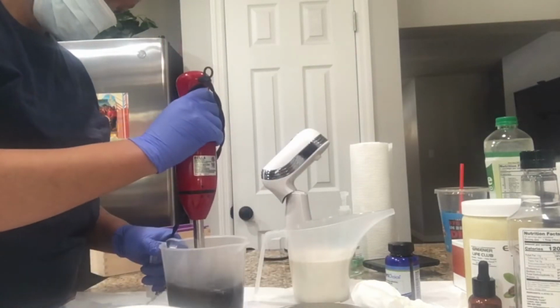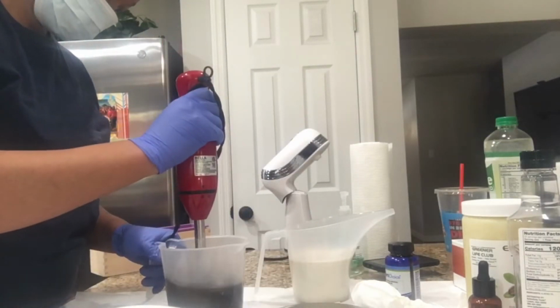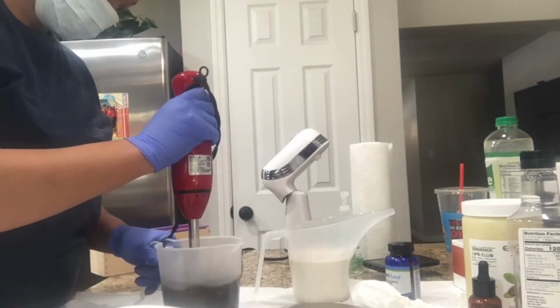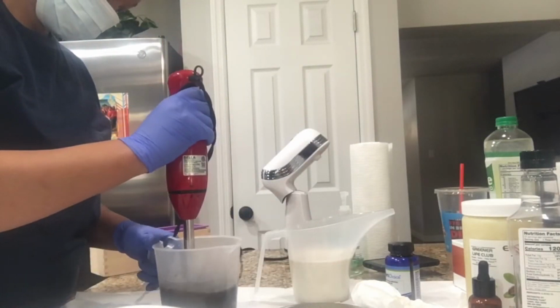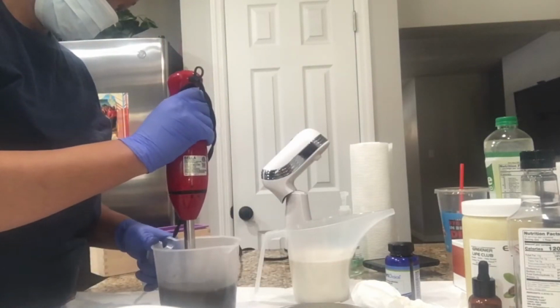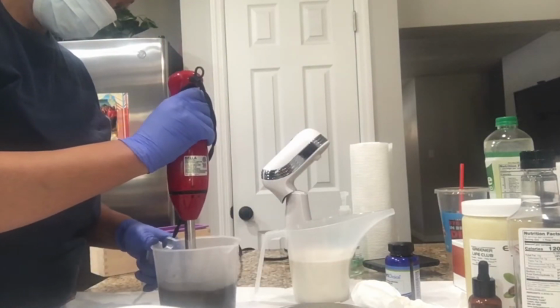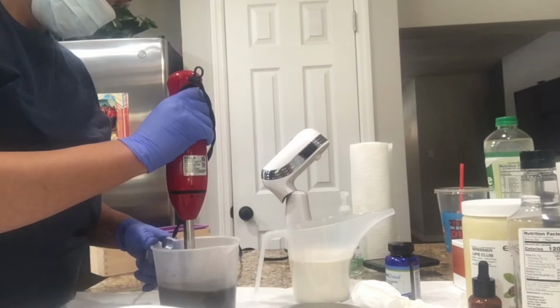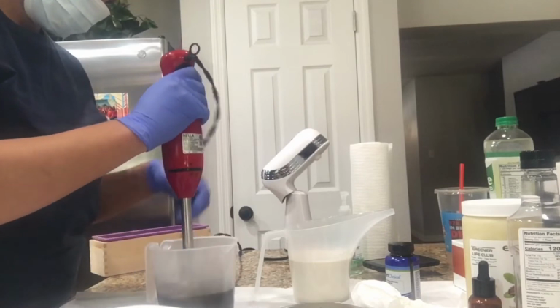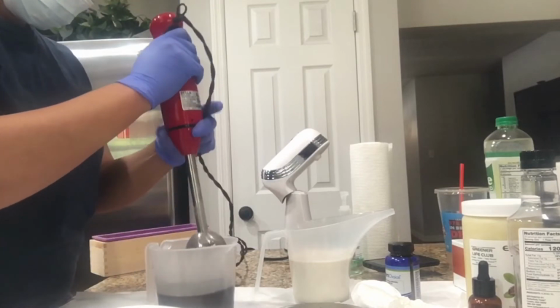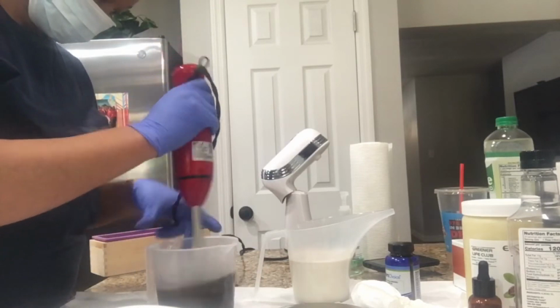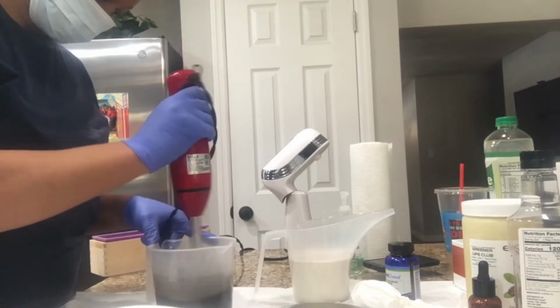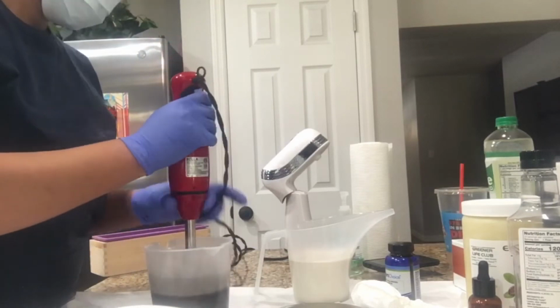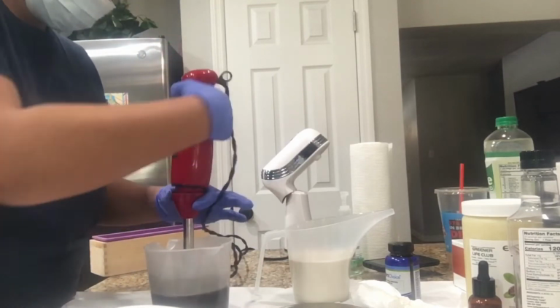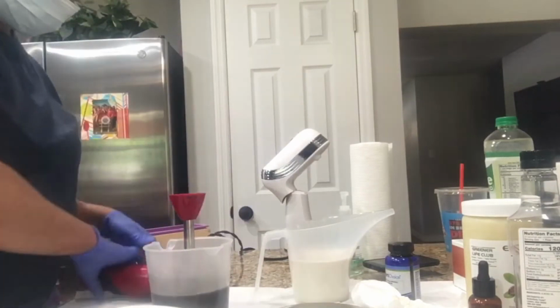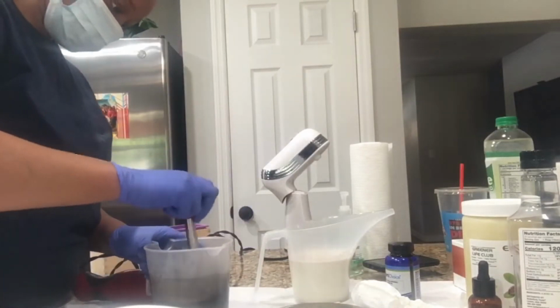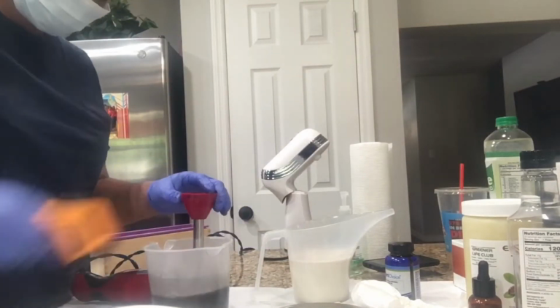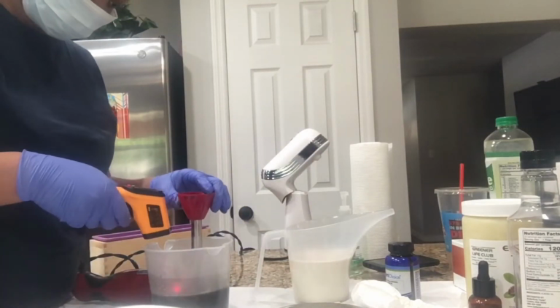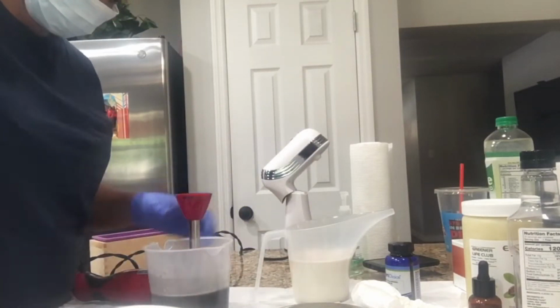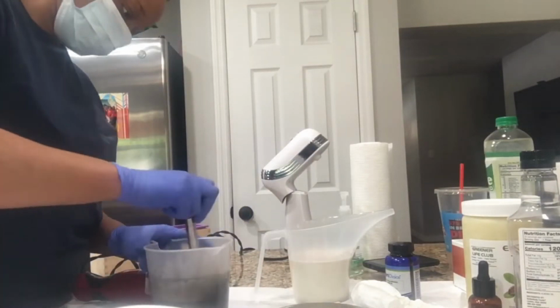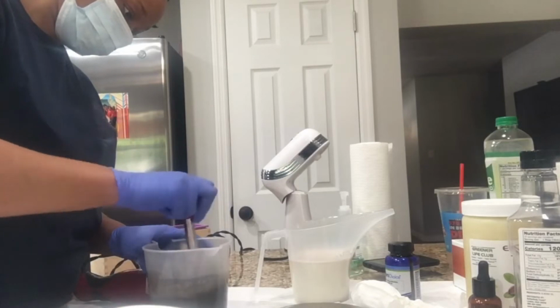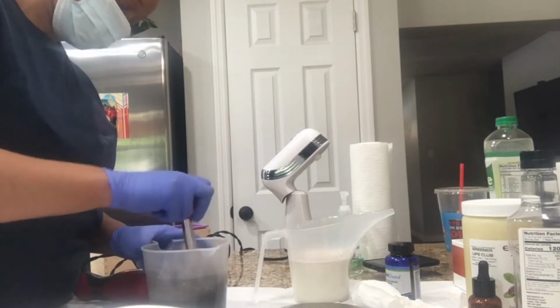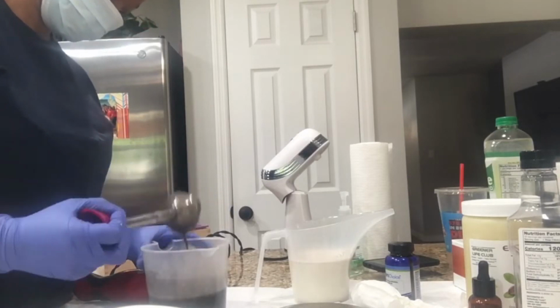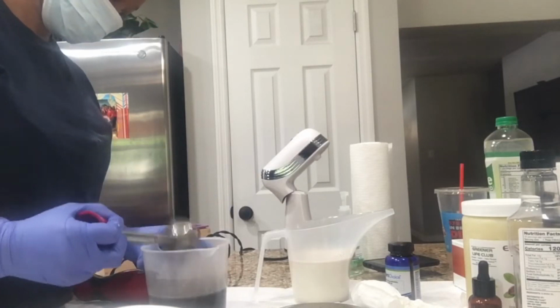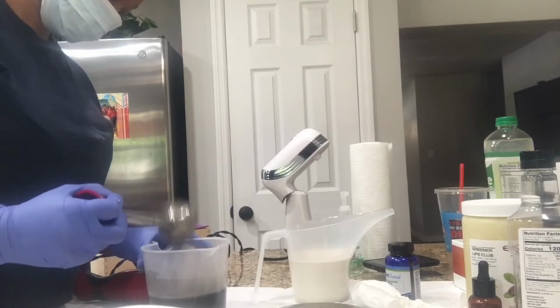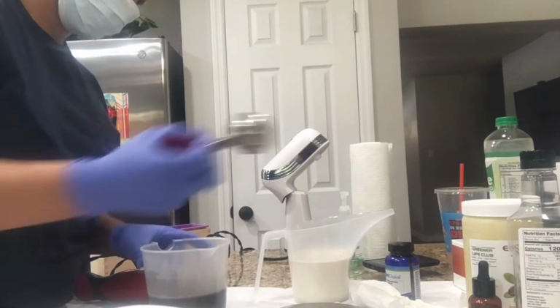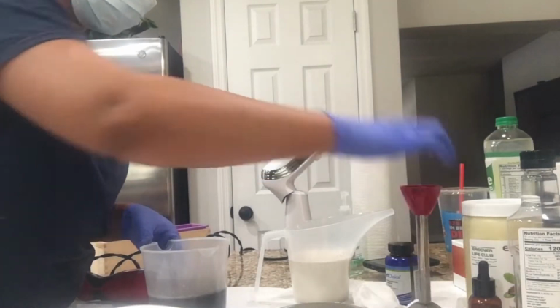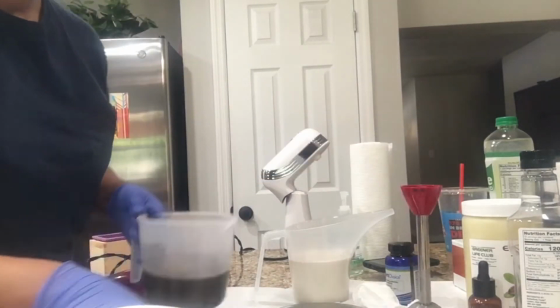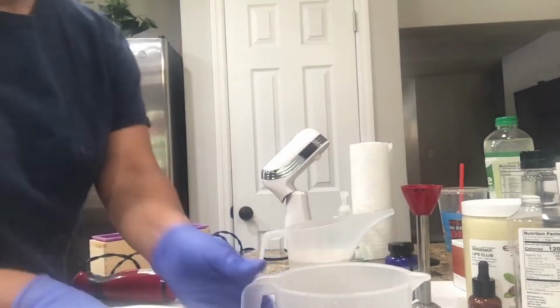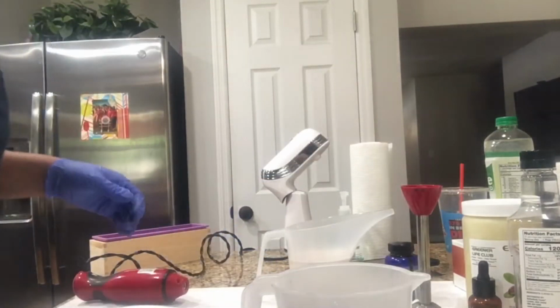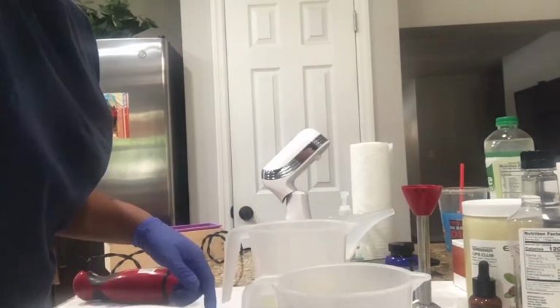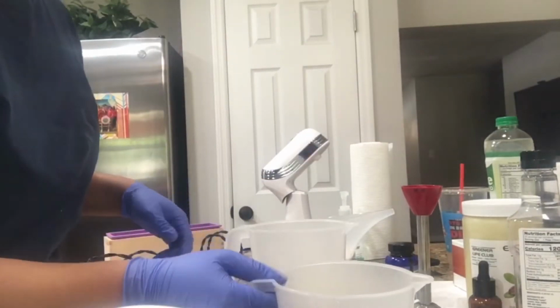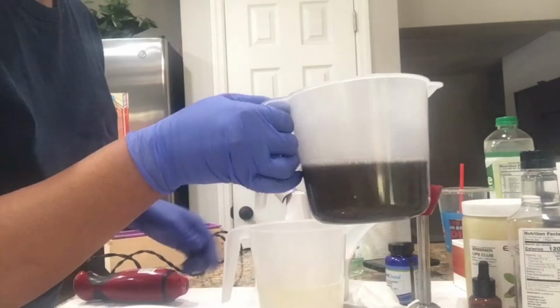I made three colors for the soap, so I divvied out the total amount of fragrance and put it in each color. There you see me stick blending each color.